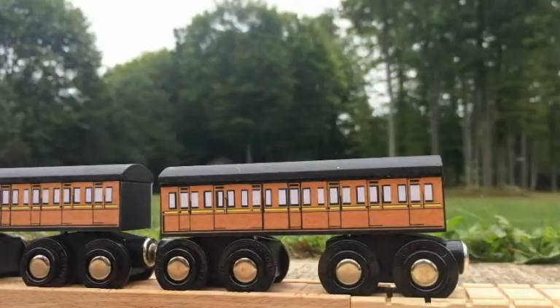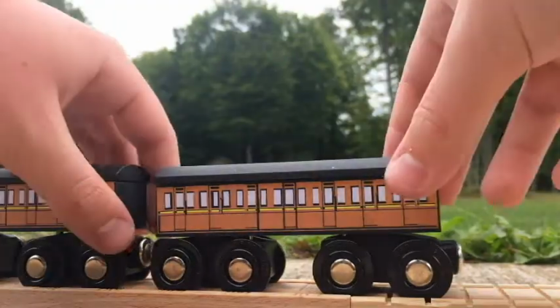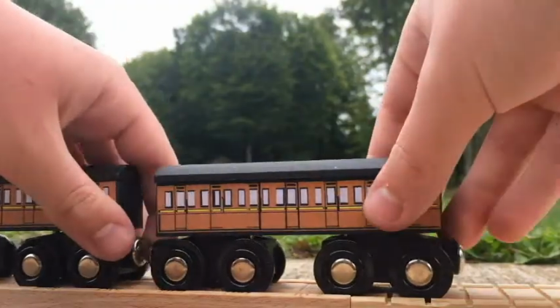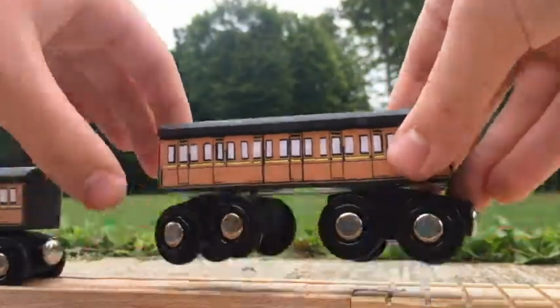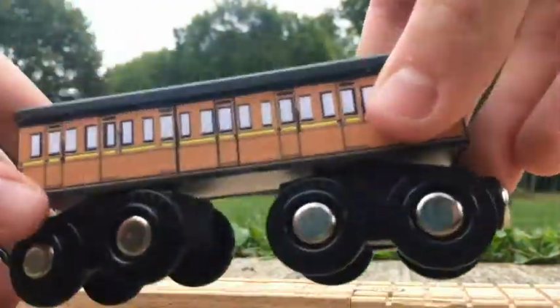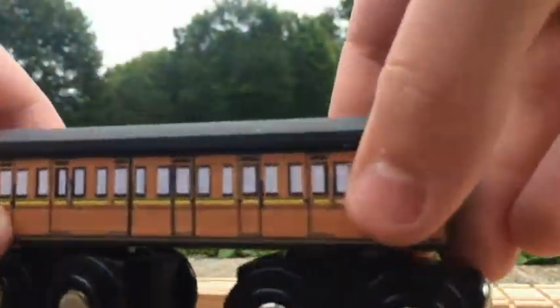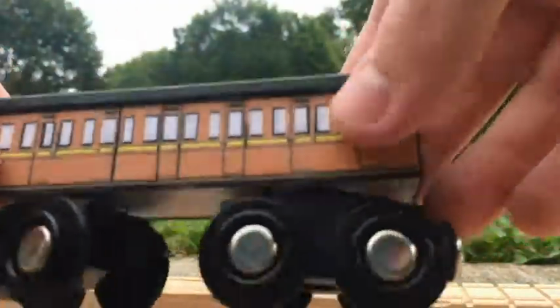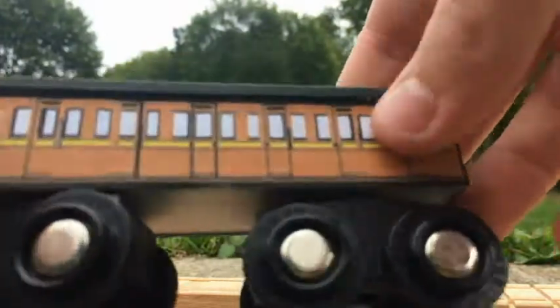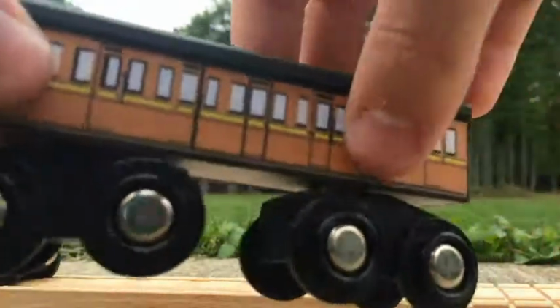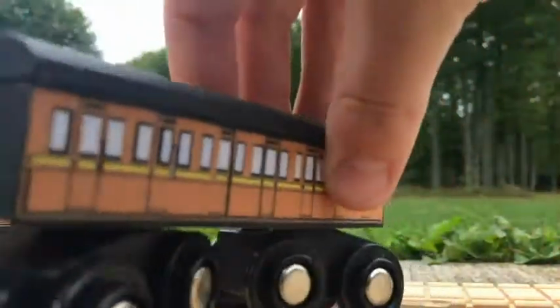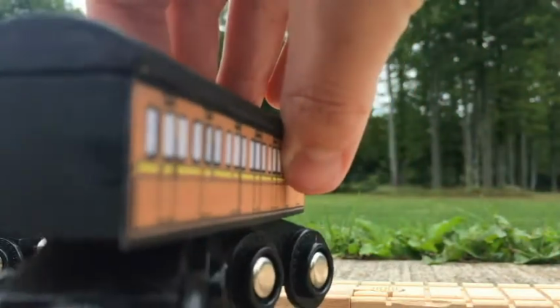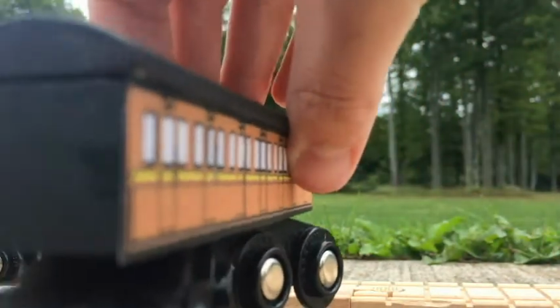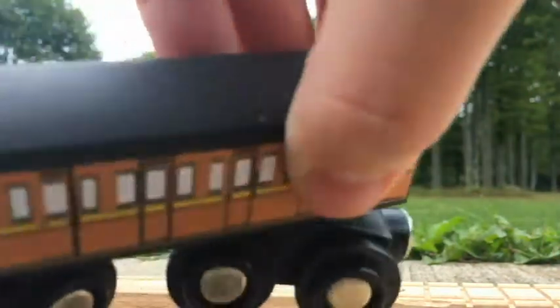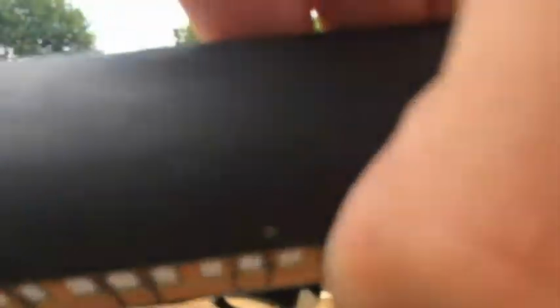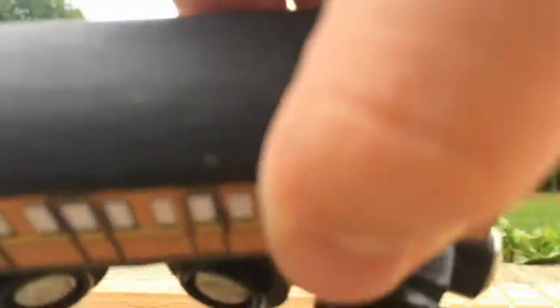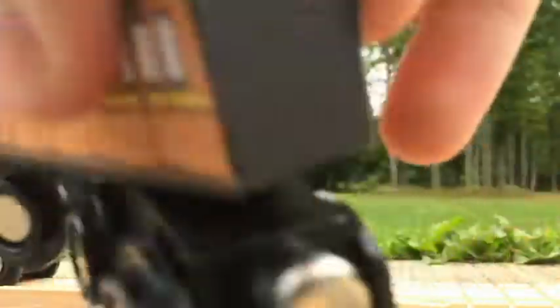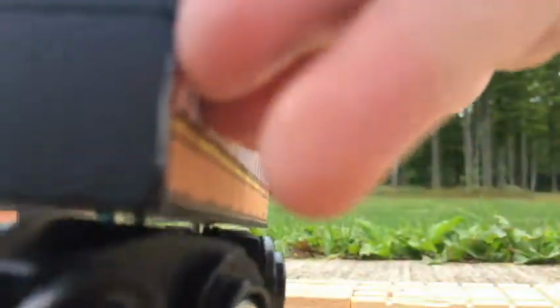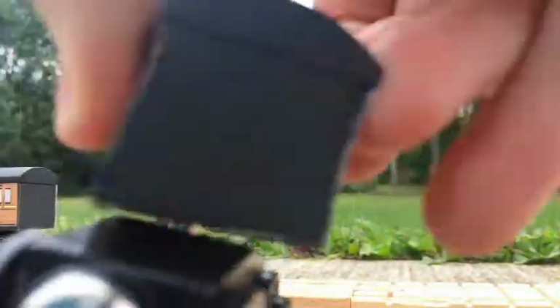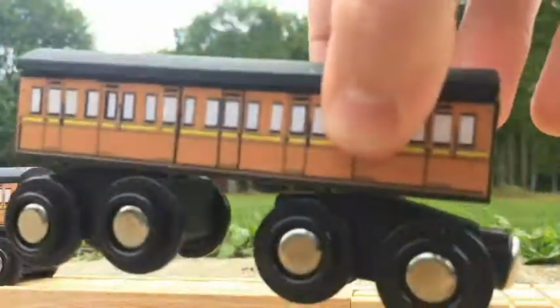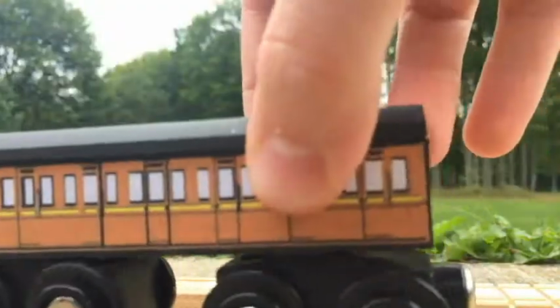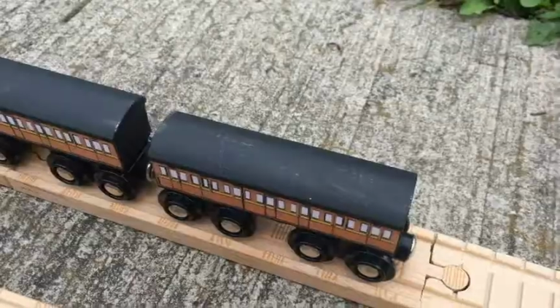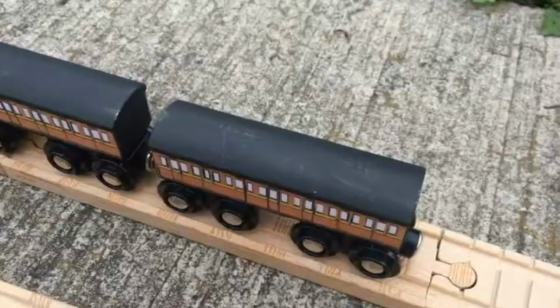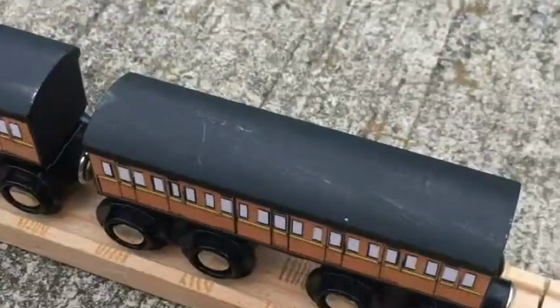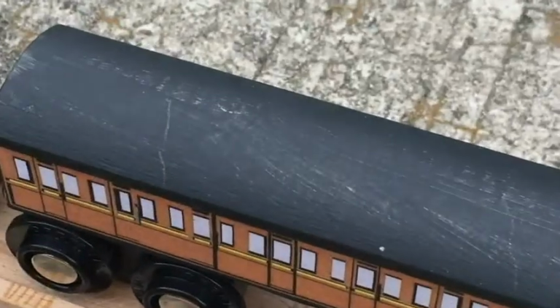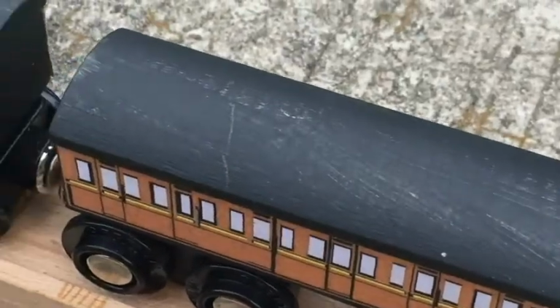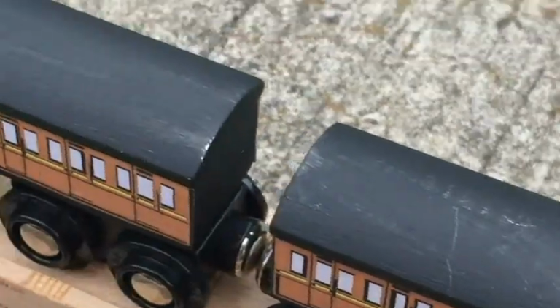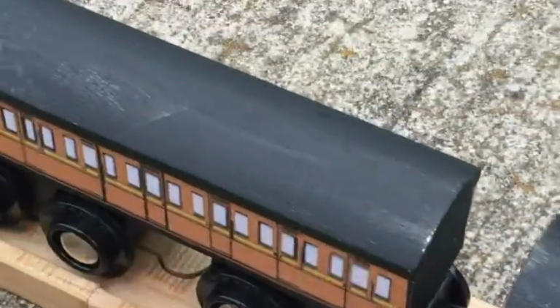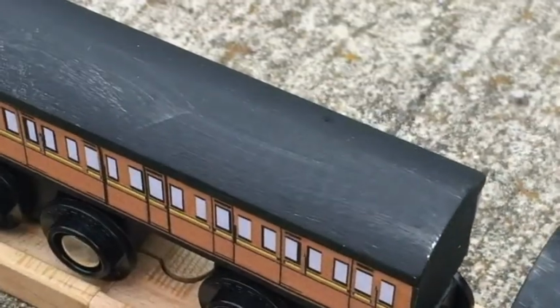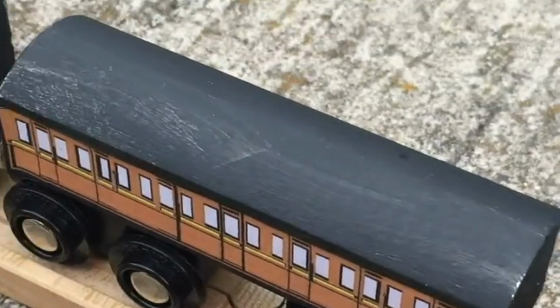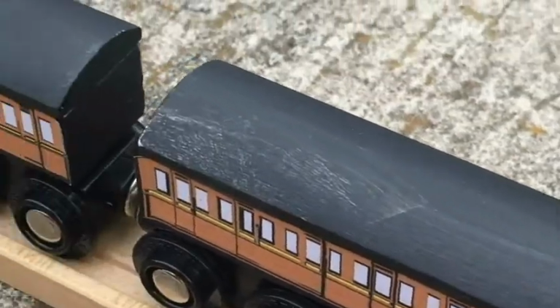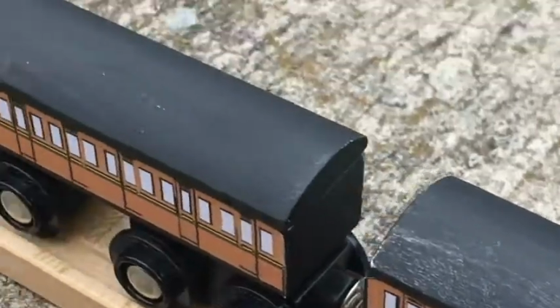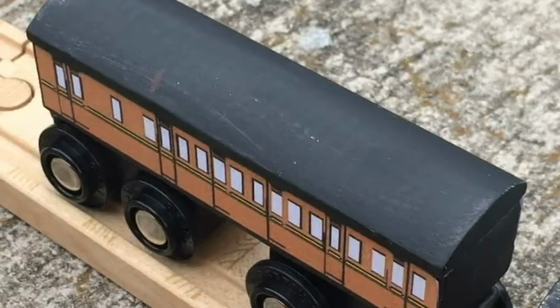I more than likely will make more of these in different colors, but I probably won't do videos on them since they'll just be carbon copies of this video. I more than likely will, however, apply more black paint to the fronts, backs, and roofs, because they are chipping.